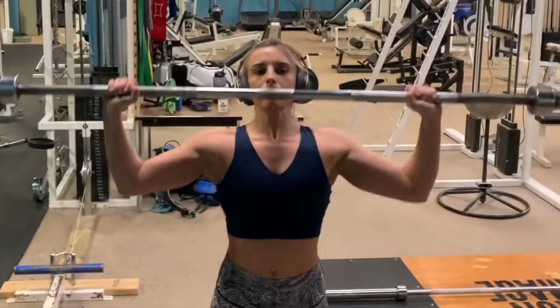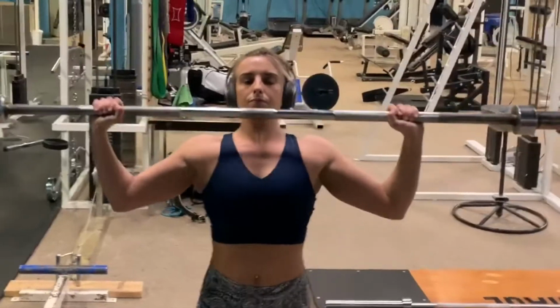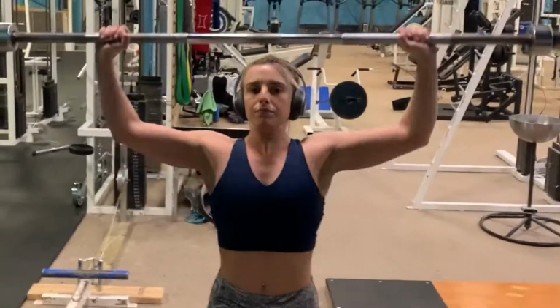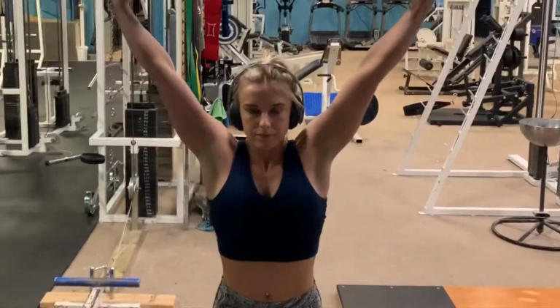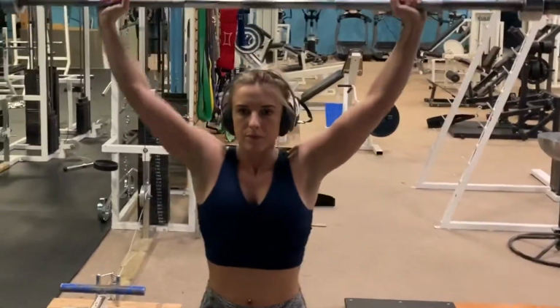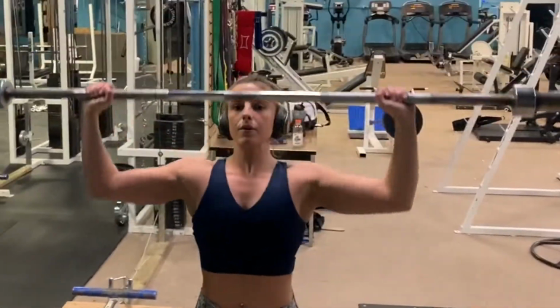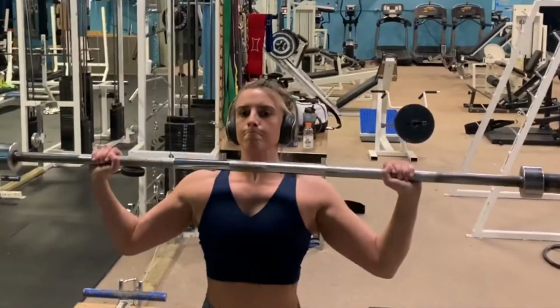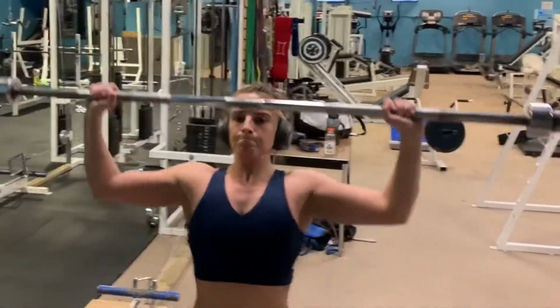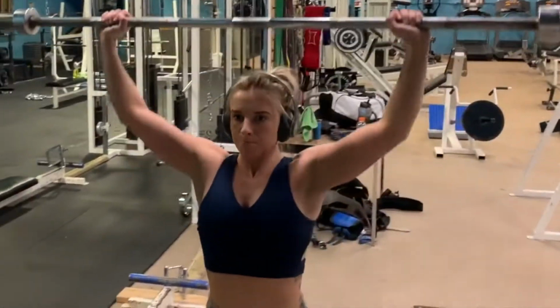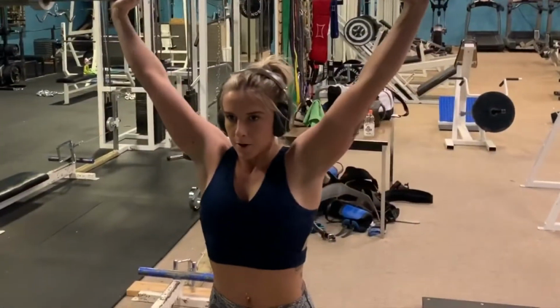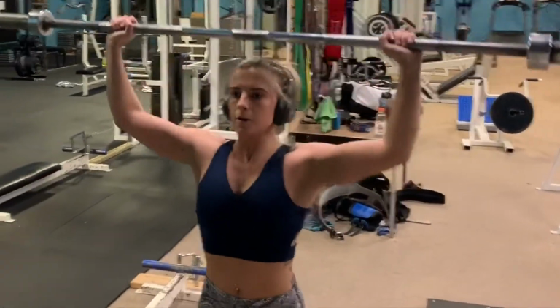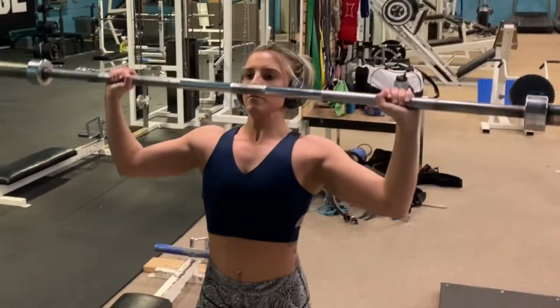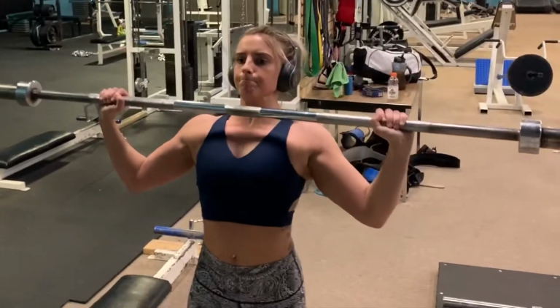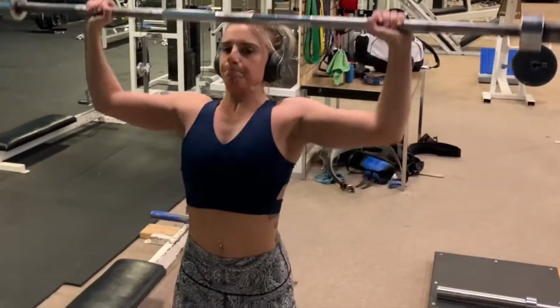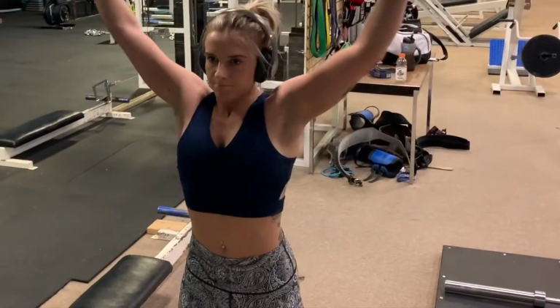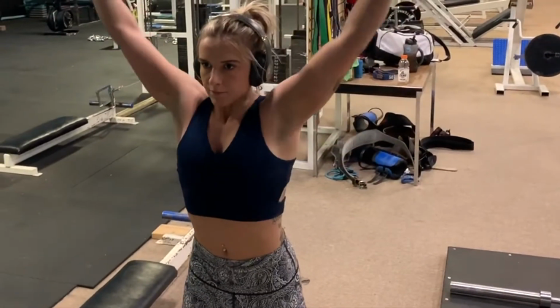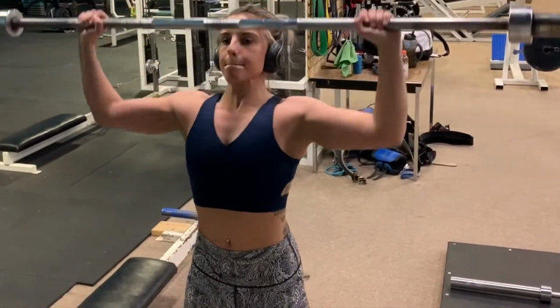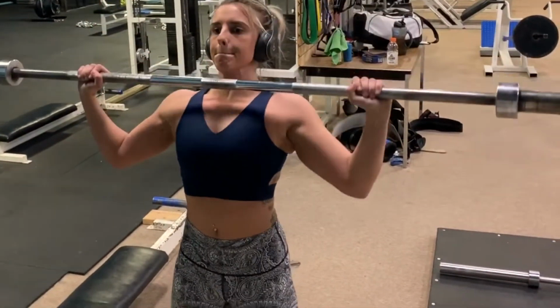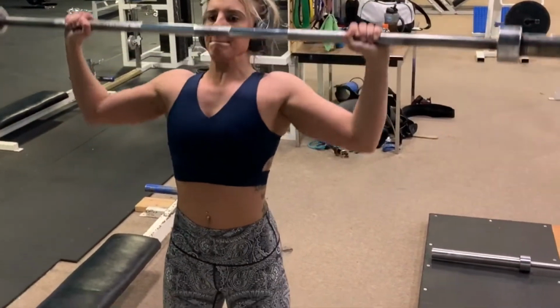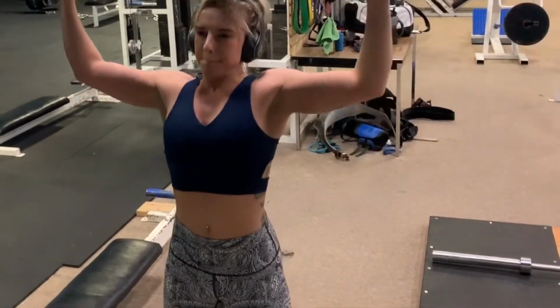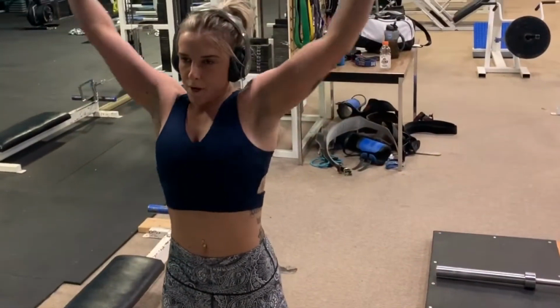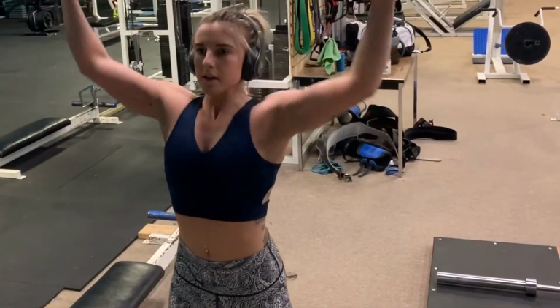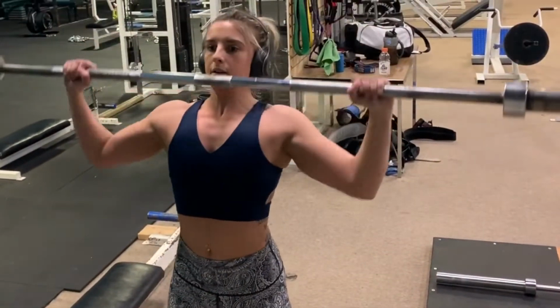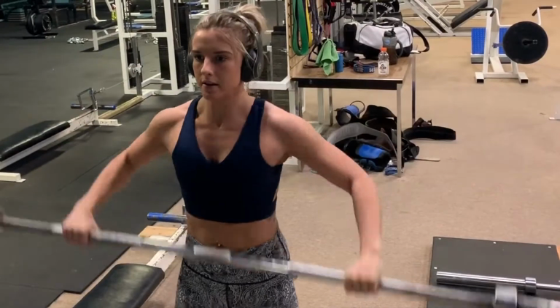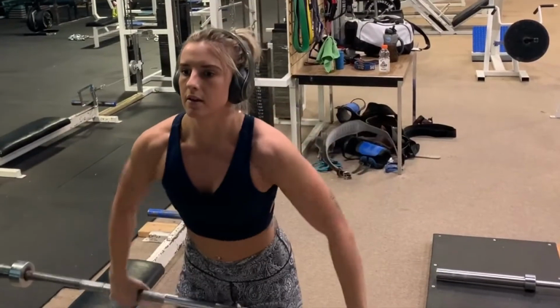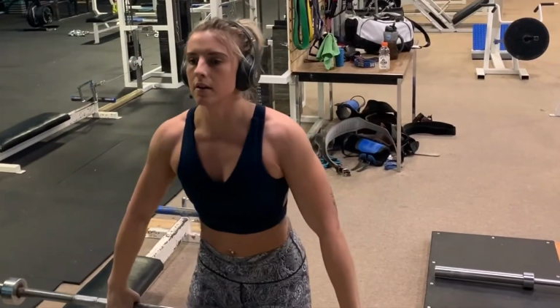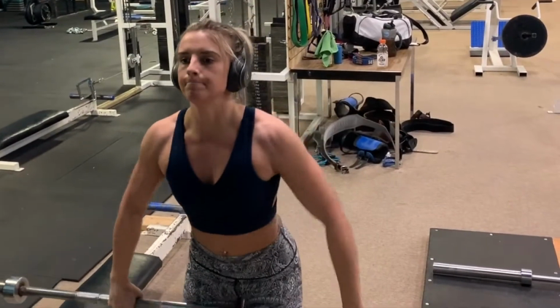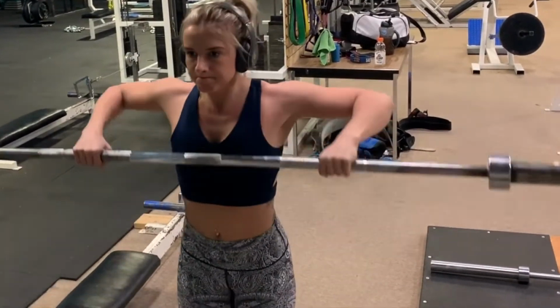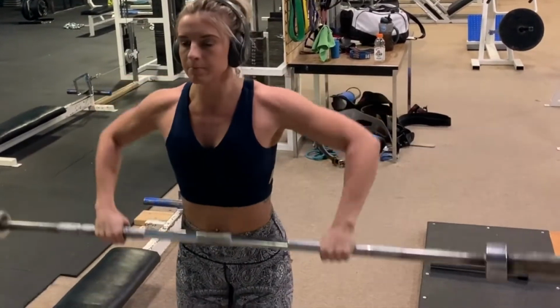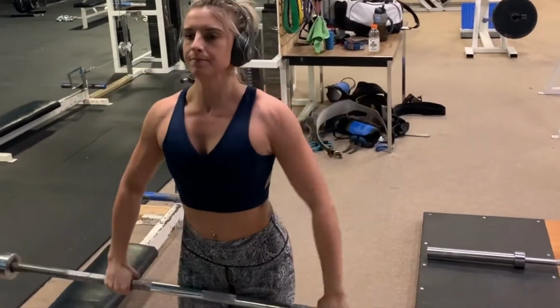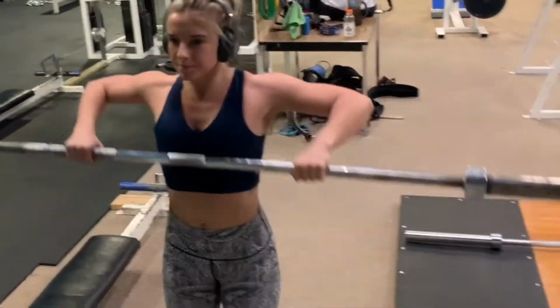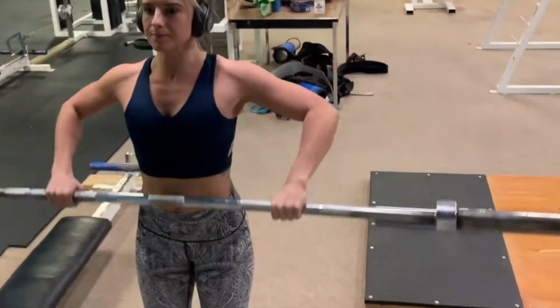Grab the barbell and make sure your wrist is over your elbow. As you come down, tuck your head back, then push up bringing your head forward like a turtle. Once you're at fatigue, bring the bar down keeping it close to your body.